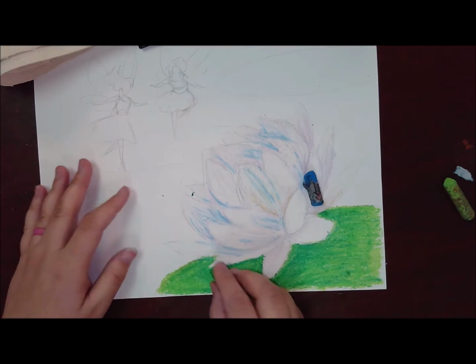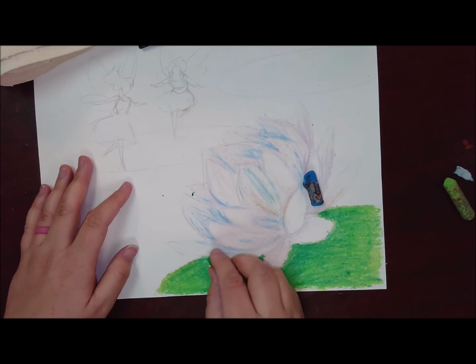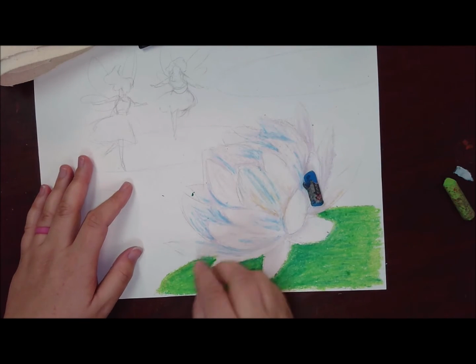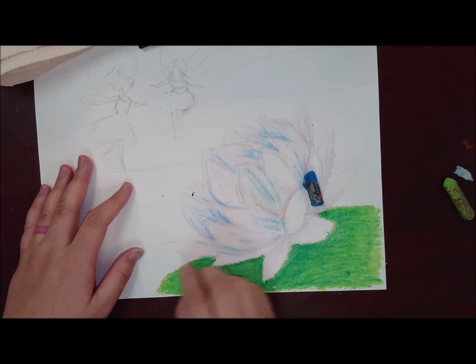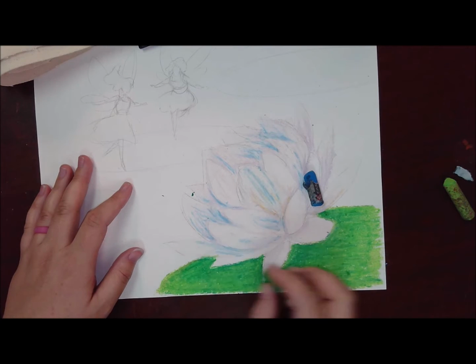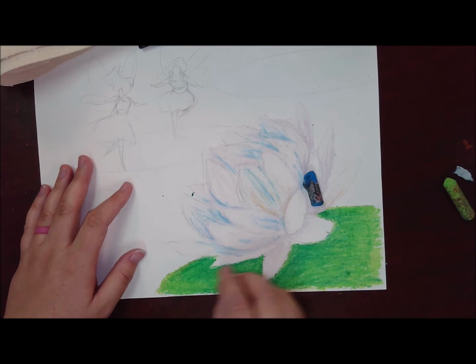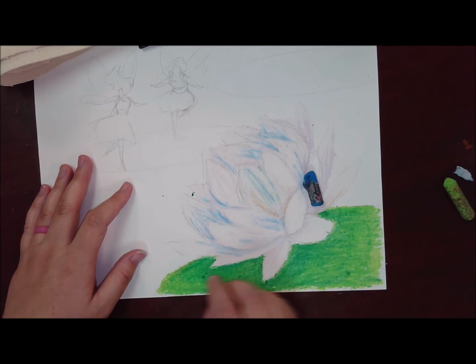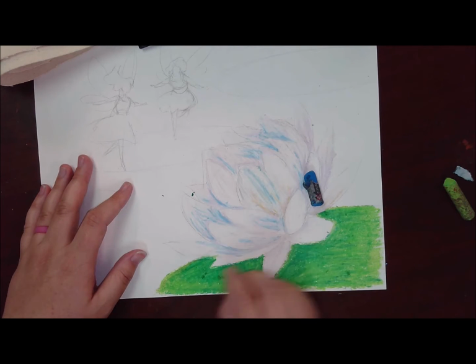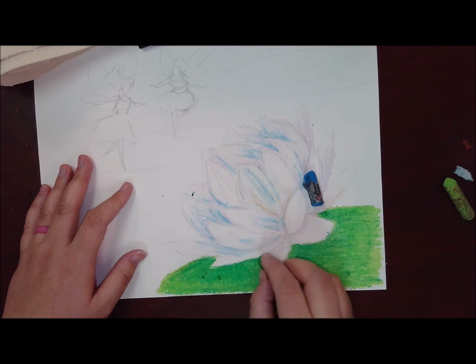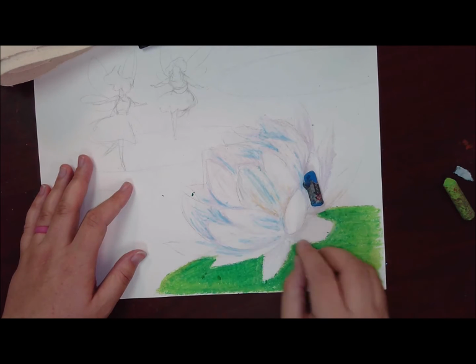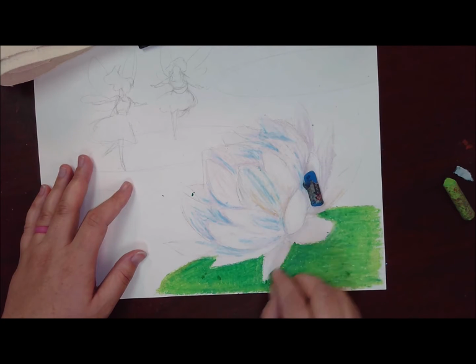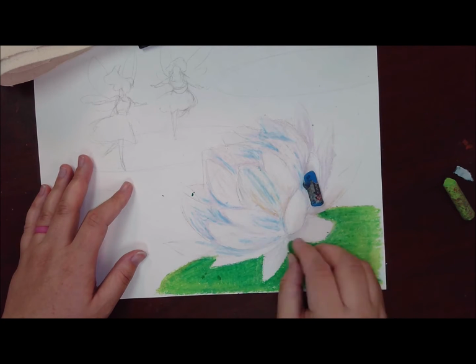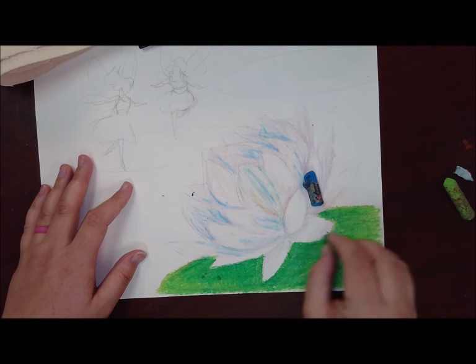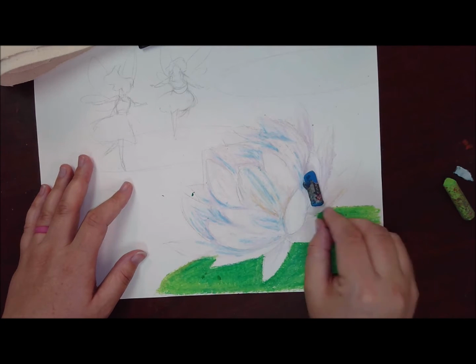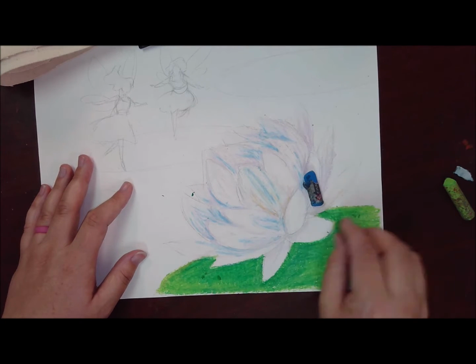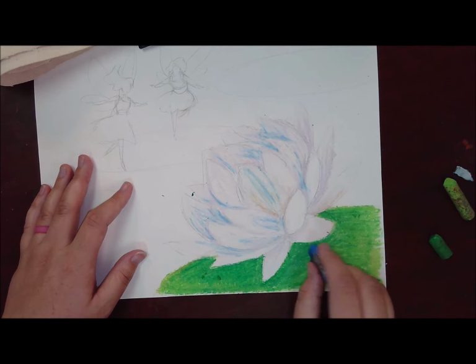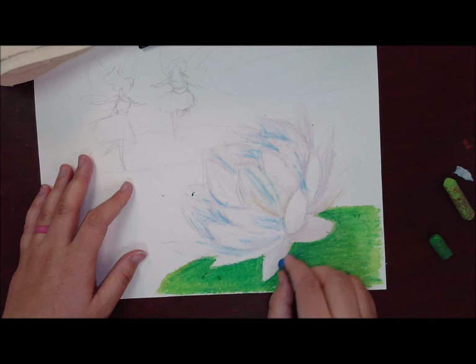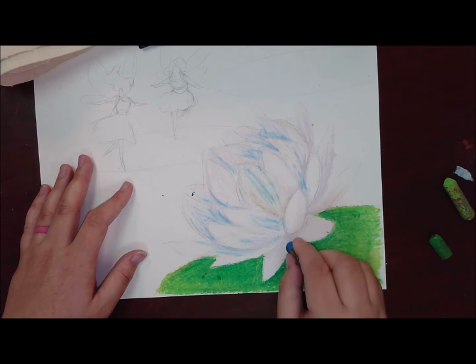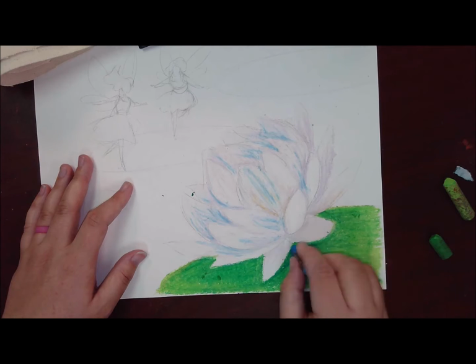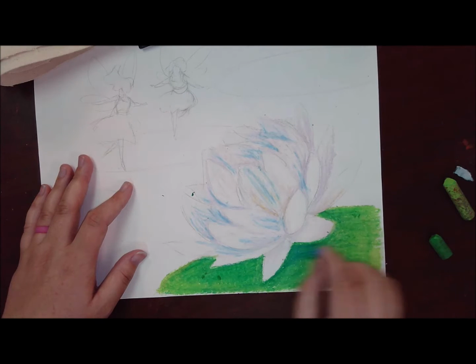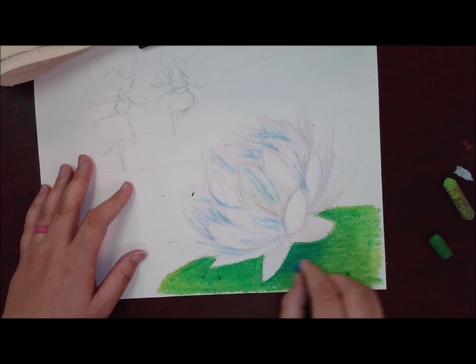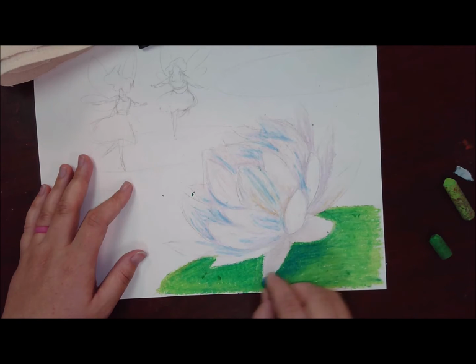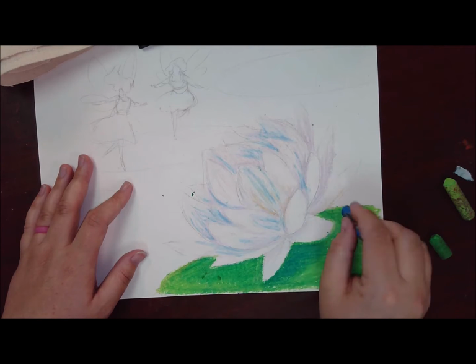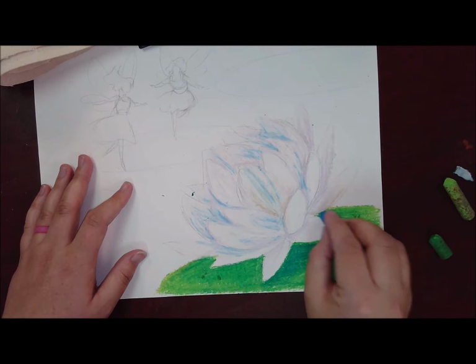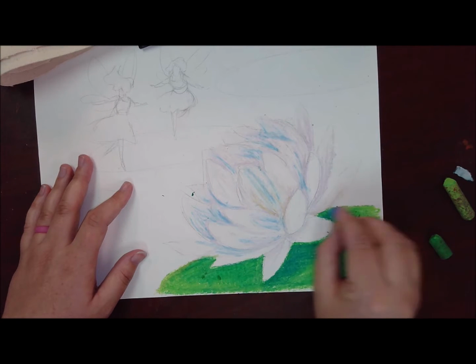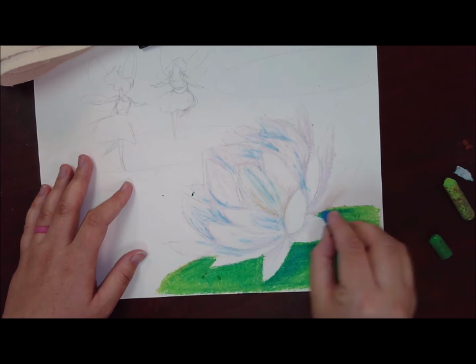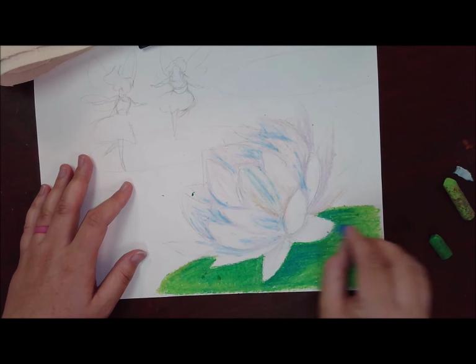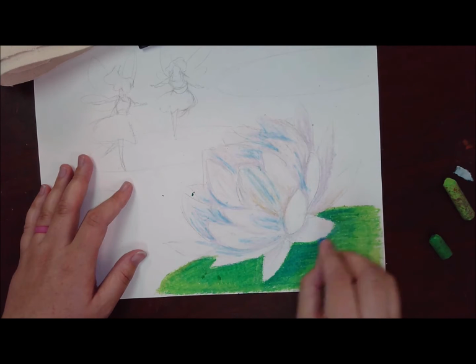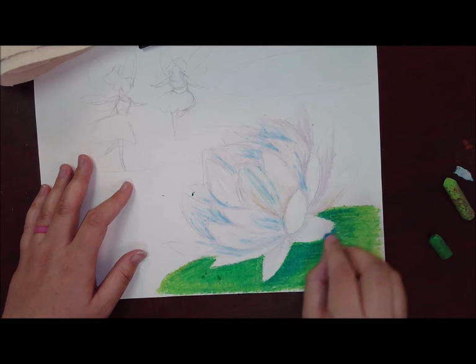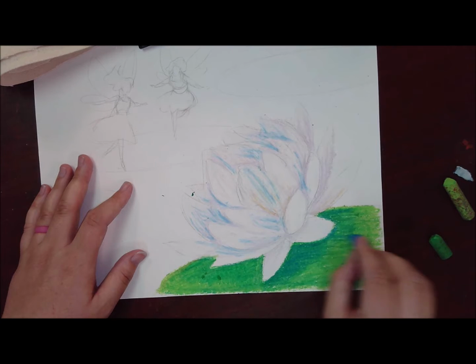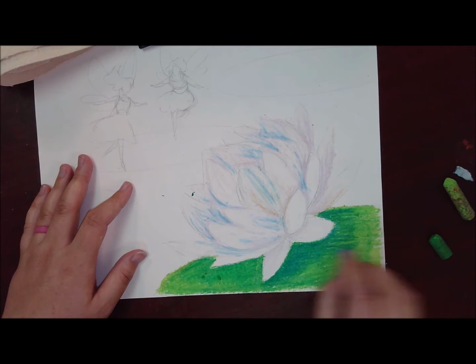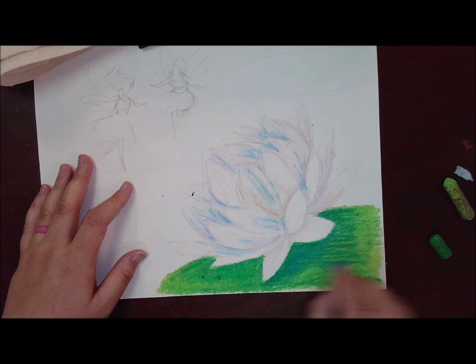You can add the darker colors back on top — I don't have enough contrast or shadow here, so I'm going back with that dark blue and adding in my shadows cast by the lotus flower.